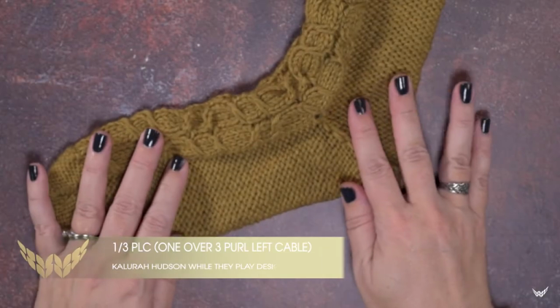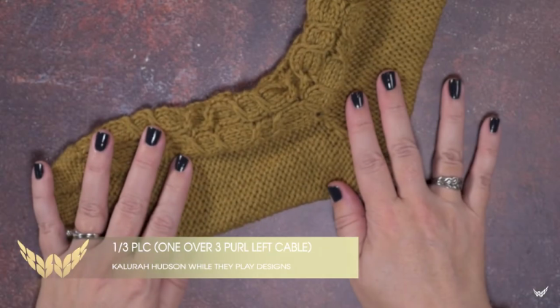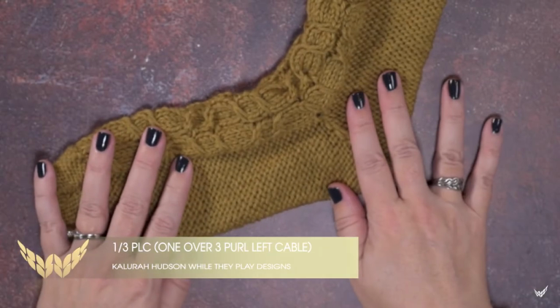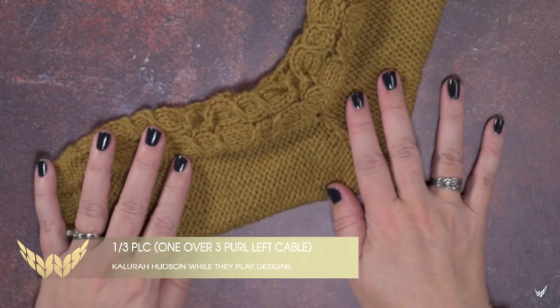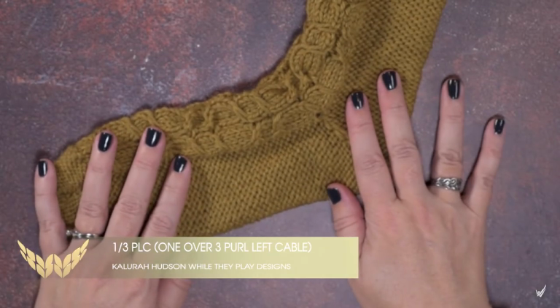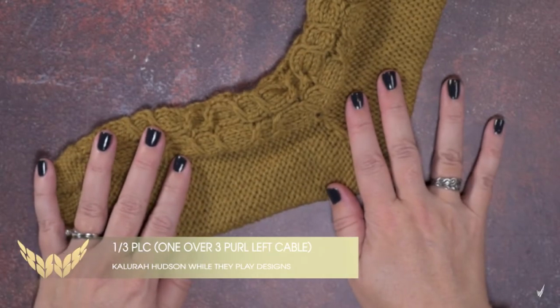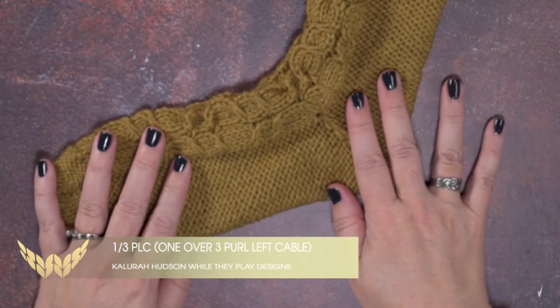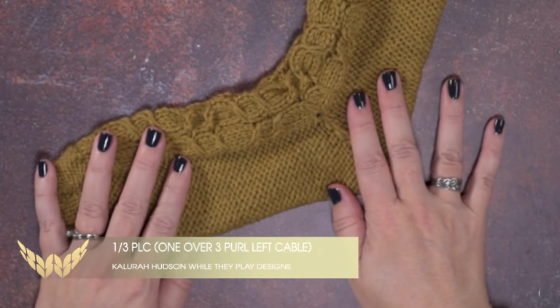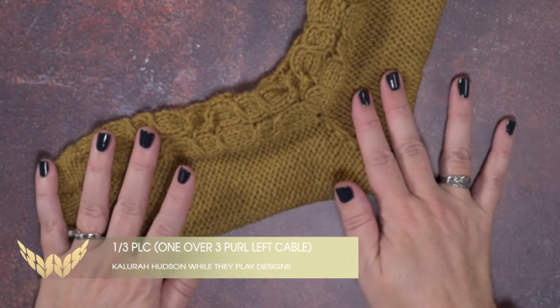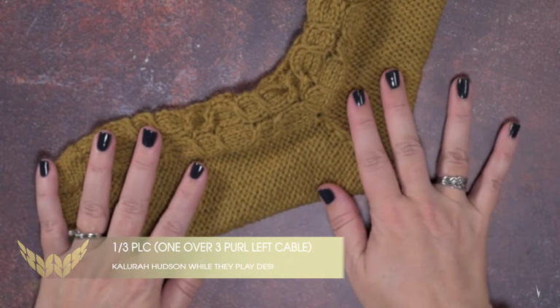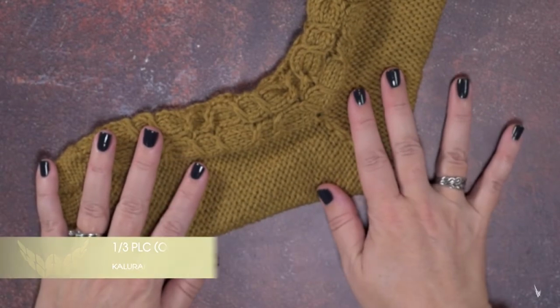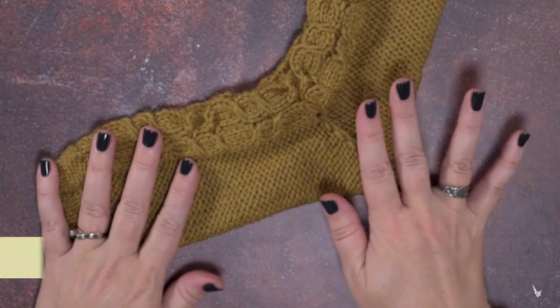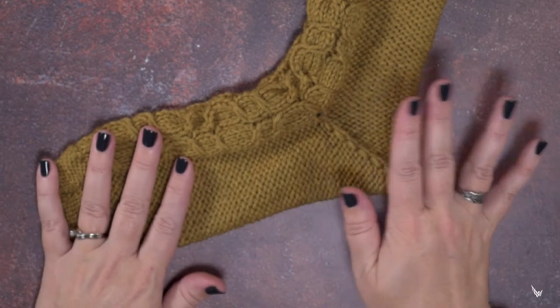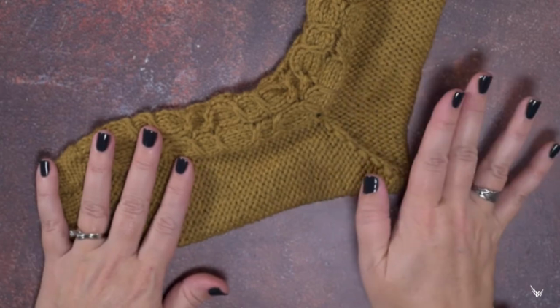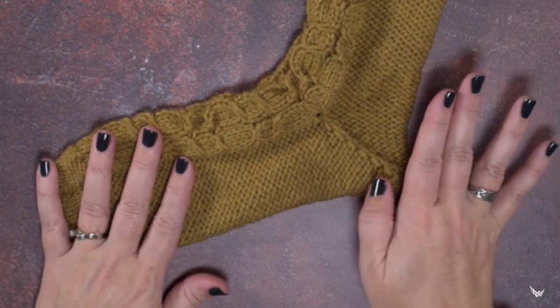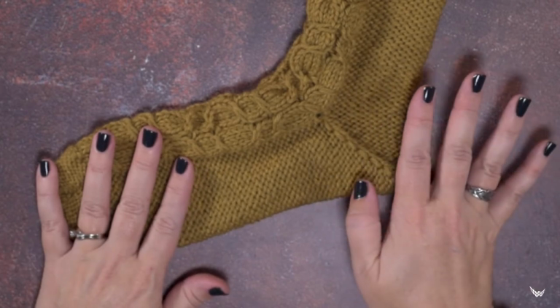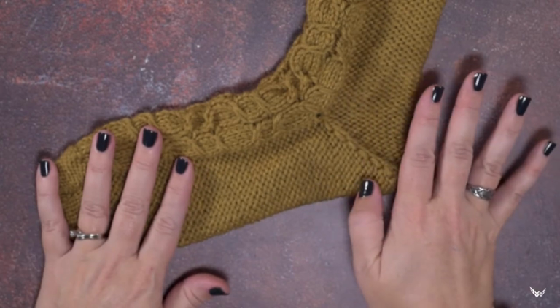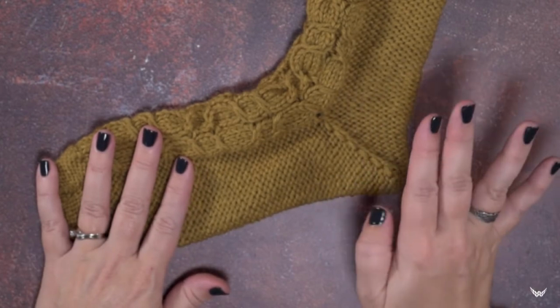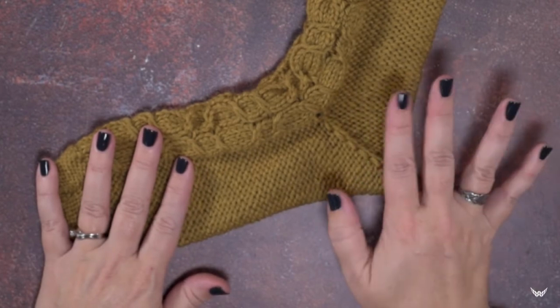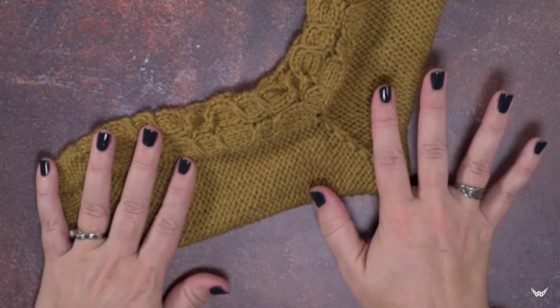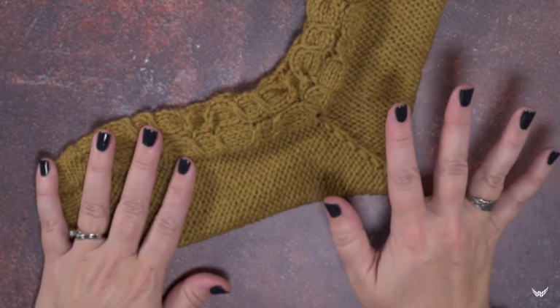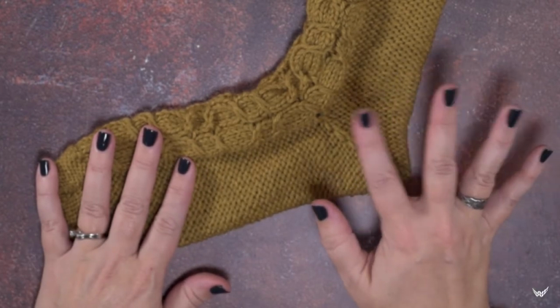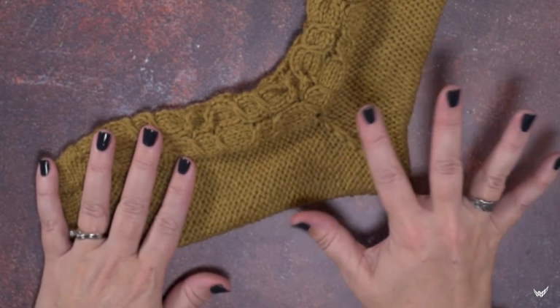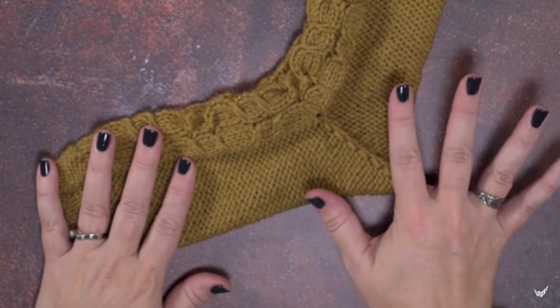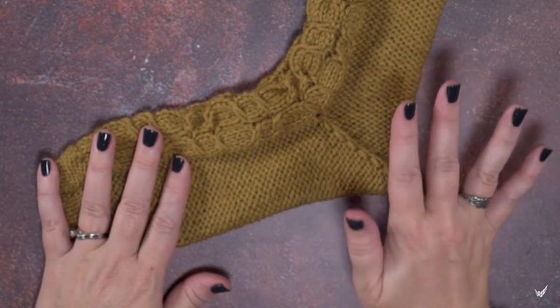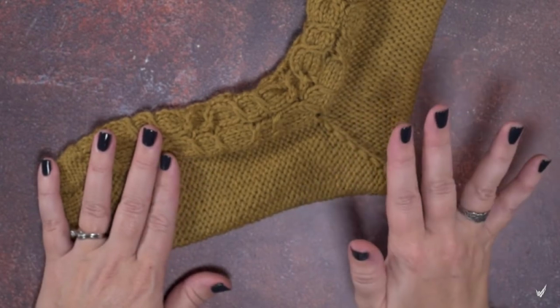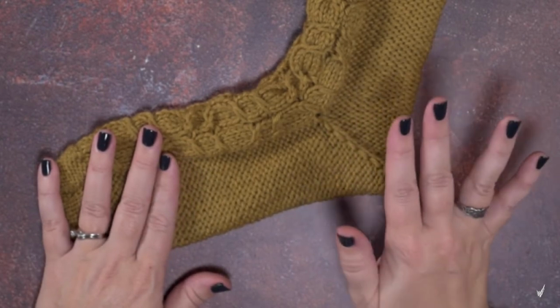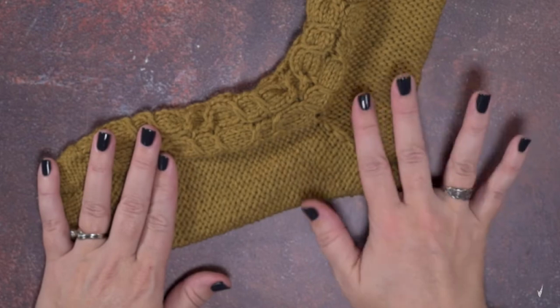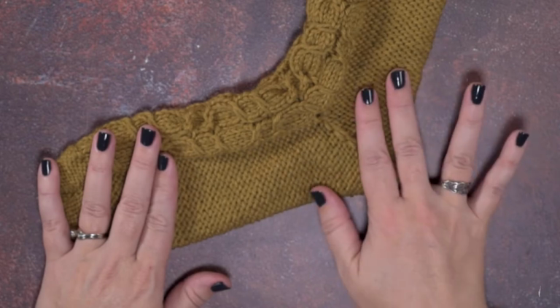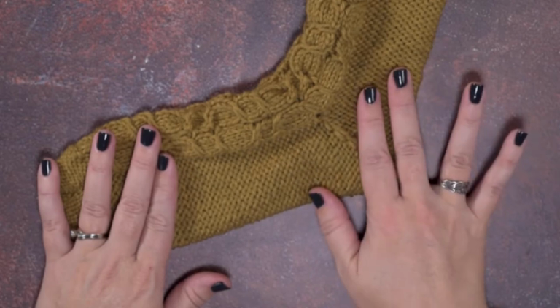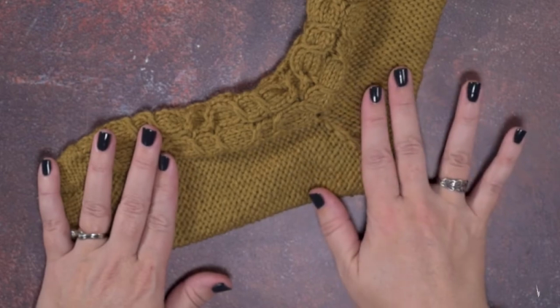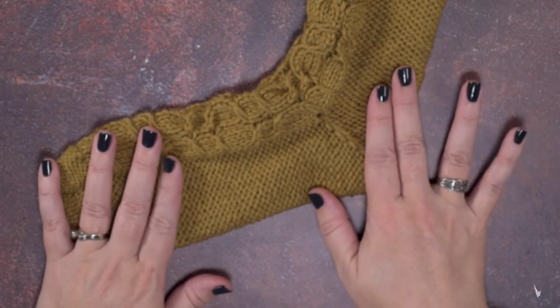Hi guys, this is Clara Hudson of Well They Play Designs, and in today's video I'm going to be showing you how to create a 1 over 3 PLC, or a 1 over 3 purled left cable.